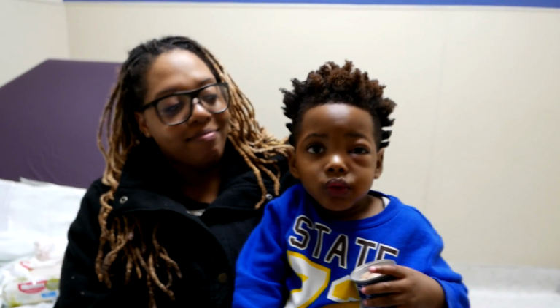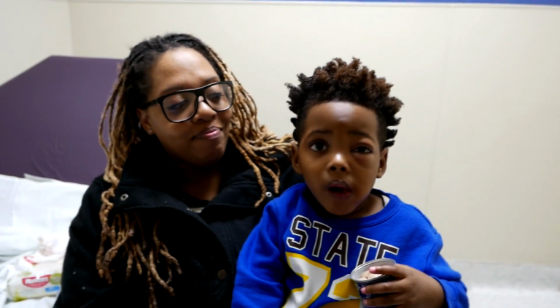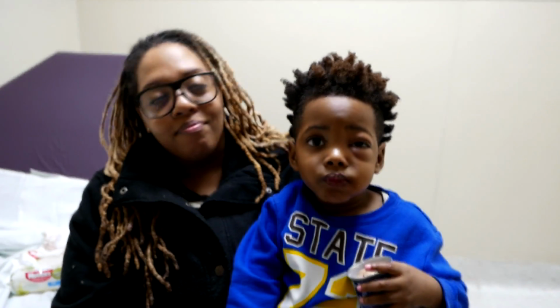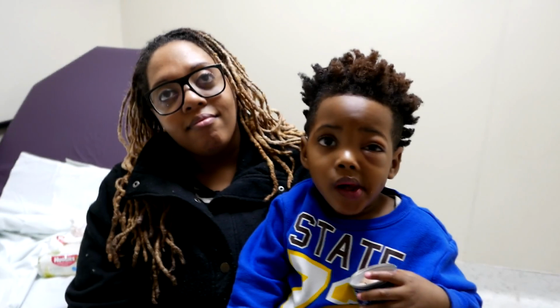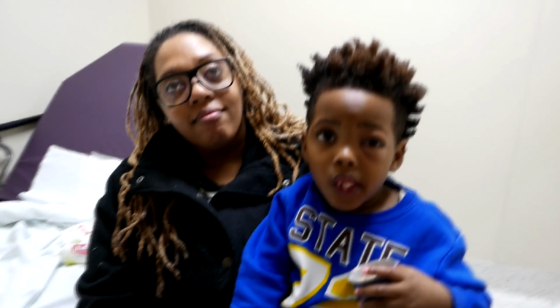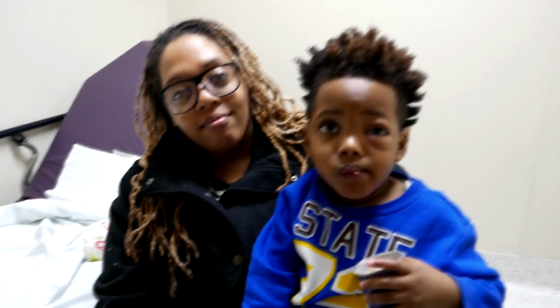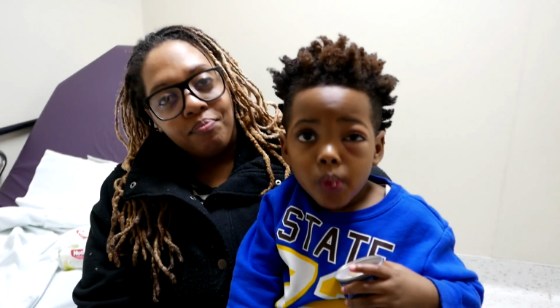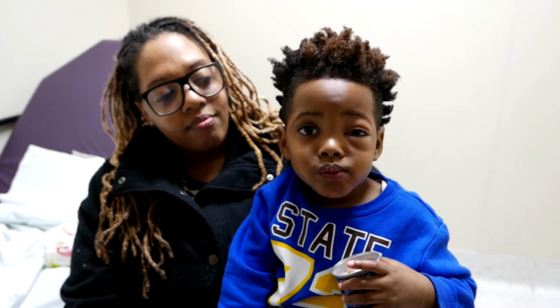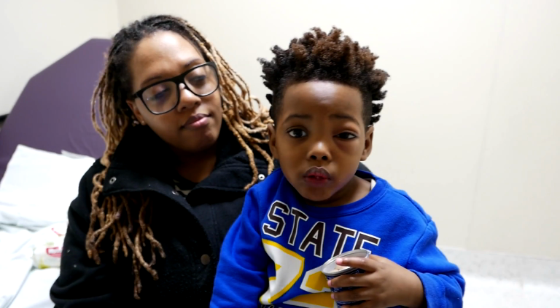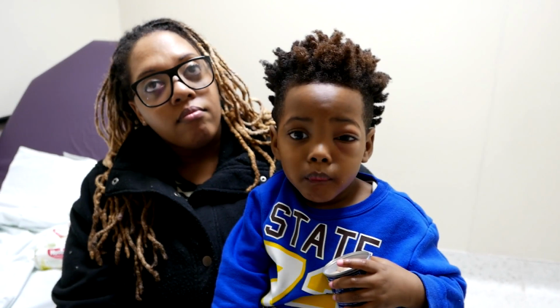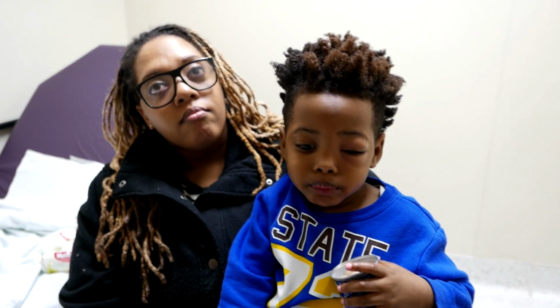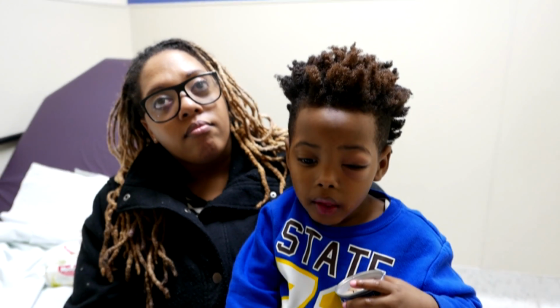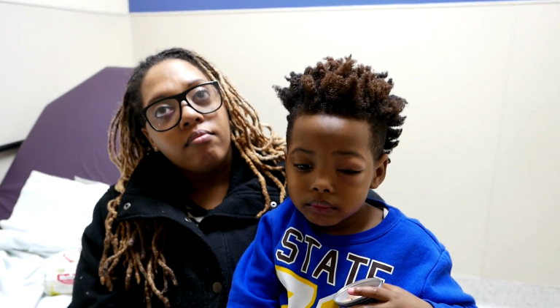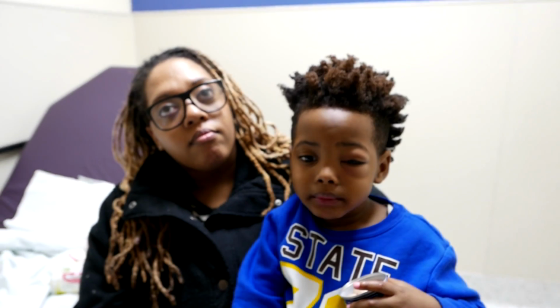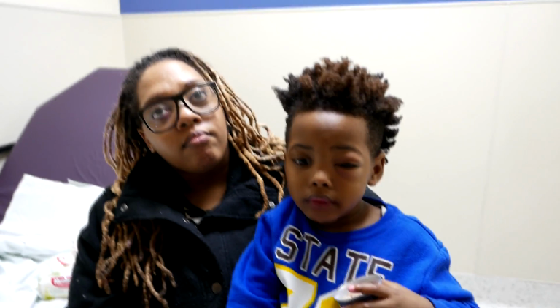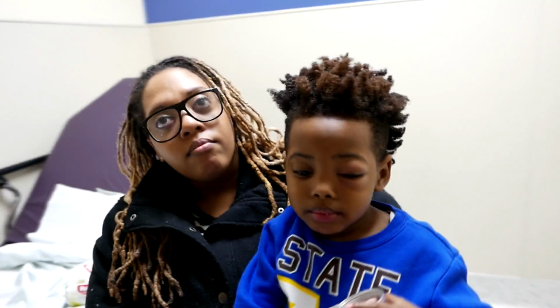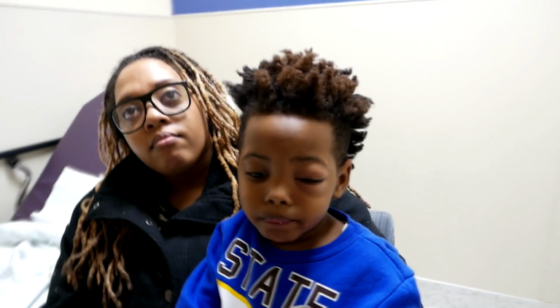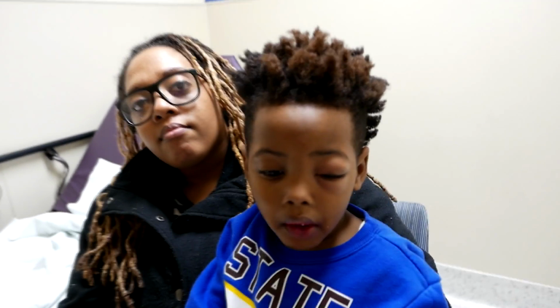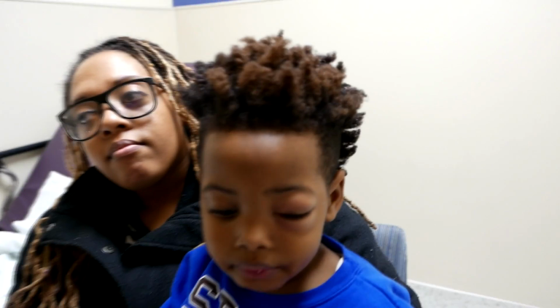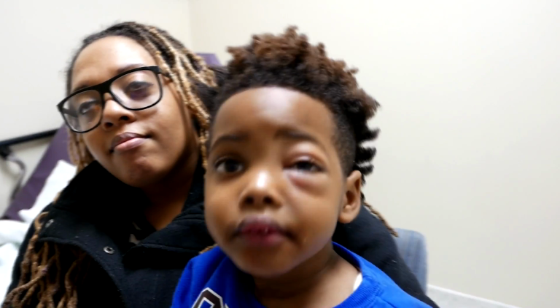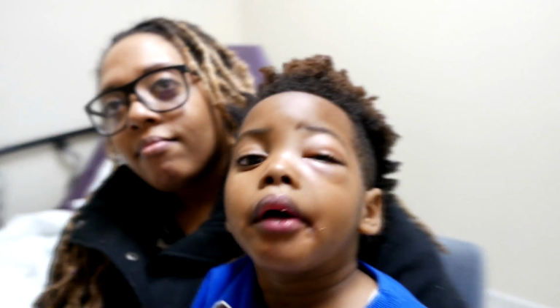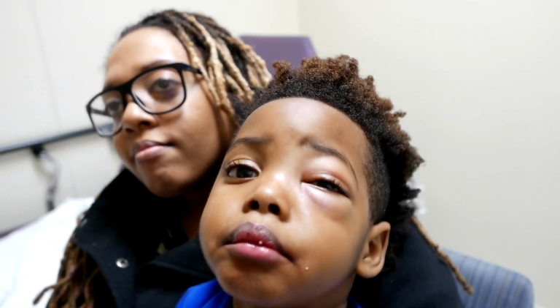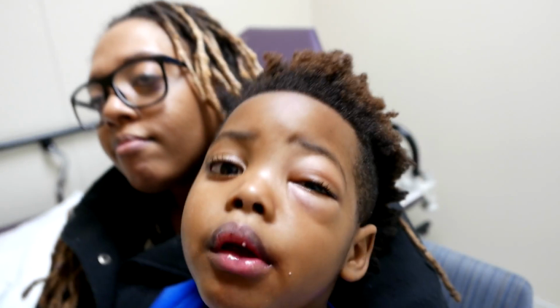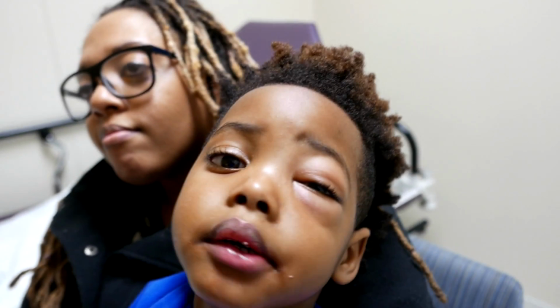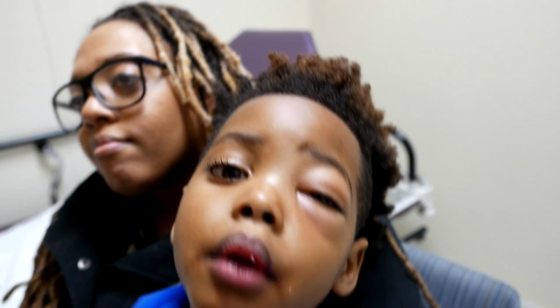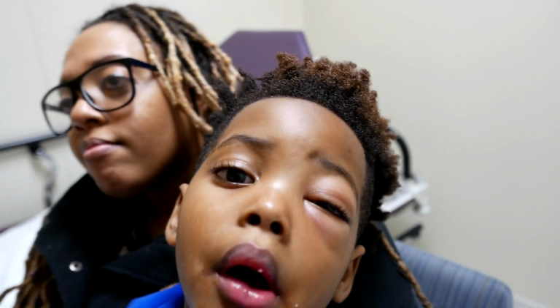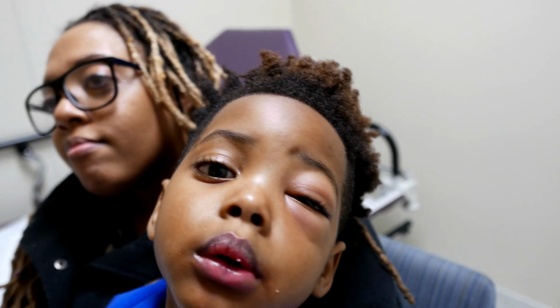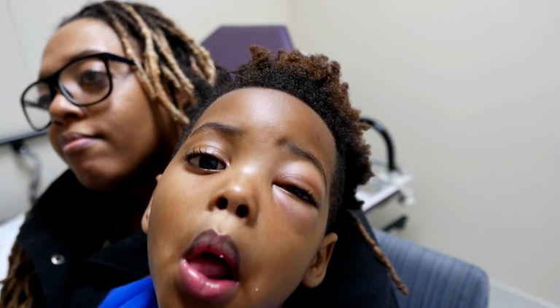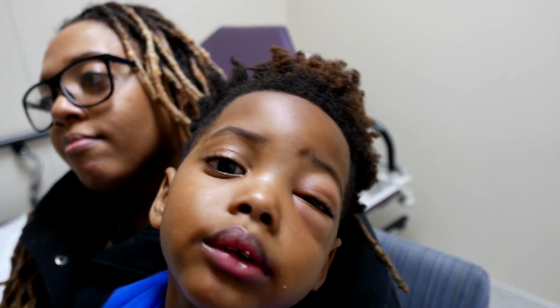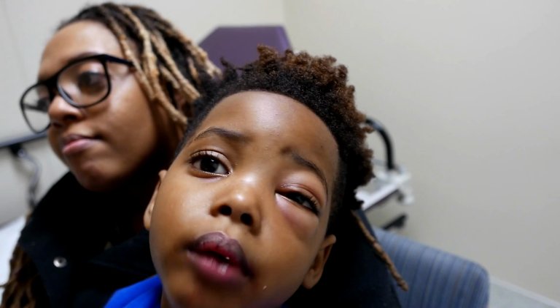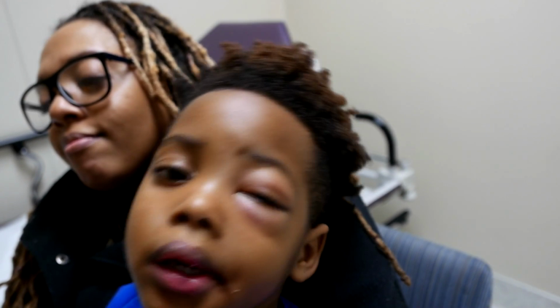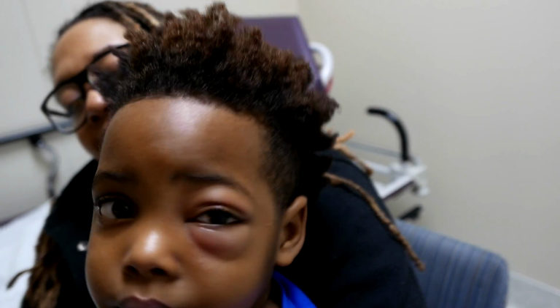So we're going to talk about periorbital cellulitis. This young man actually has some swelling on his eye, and that's perfect. Just tilting your head back like that really kind of helps a lot.